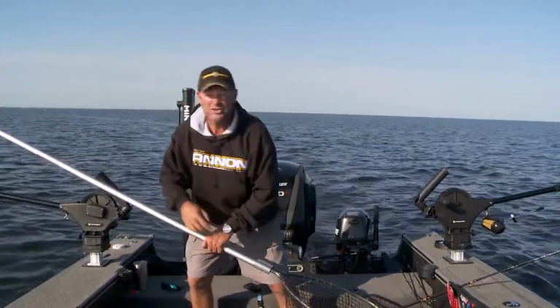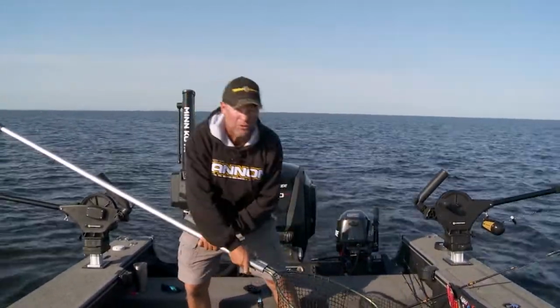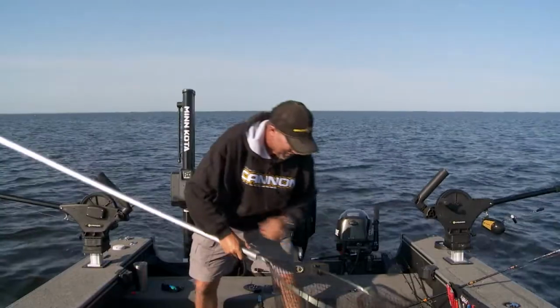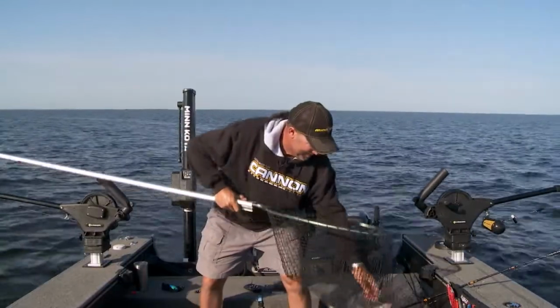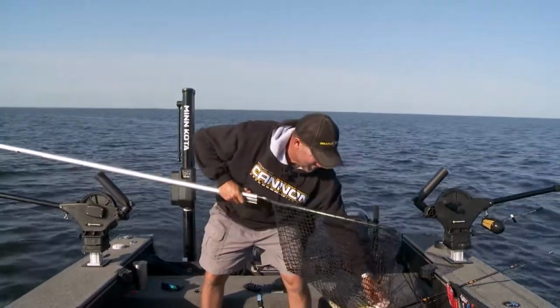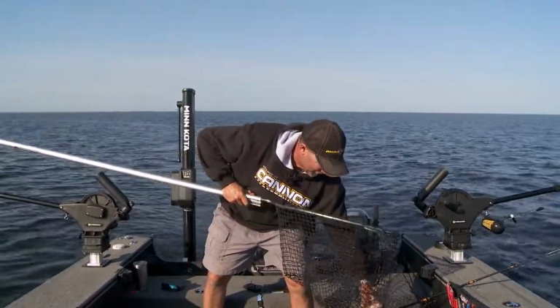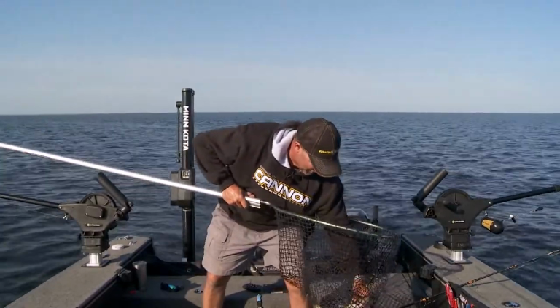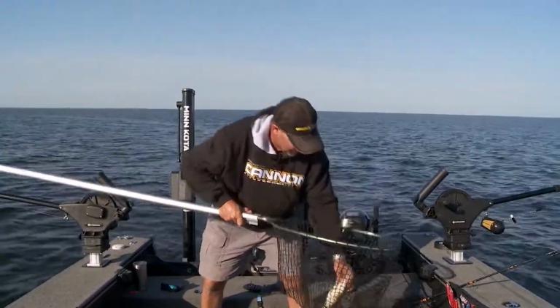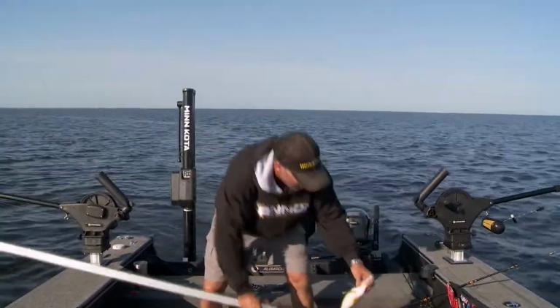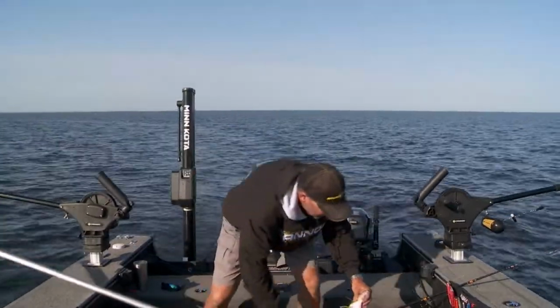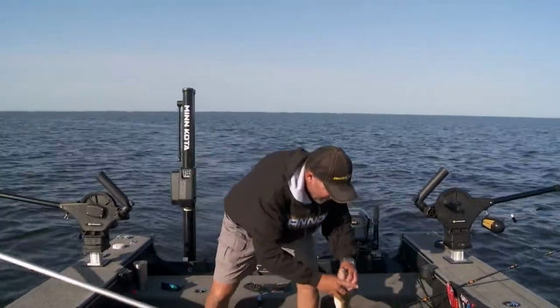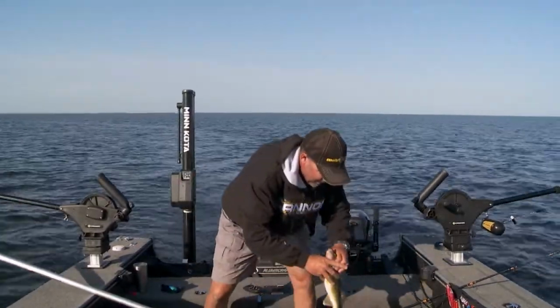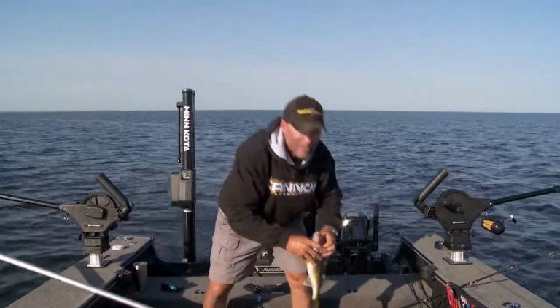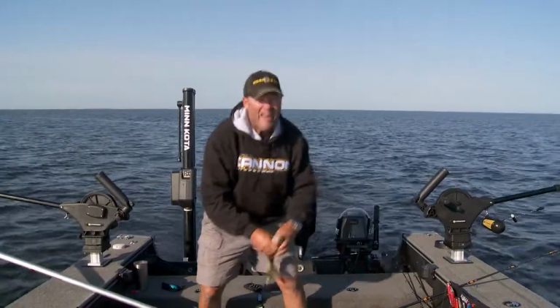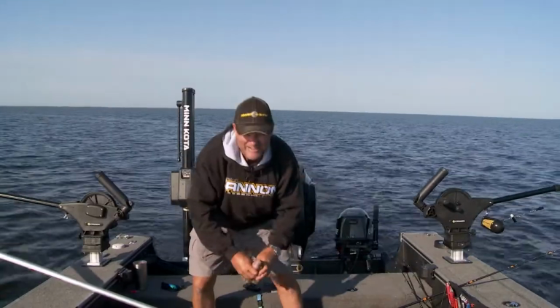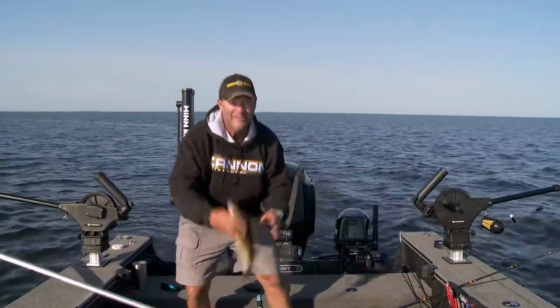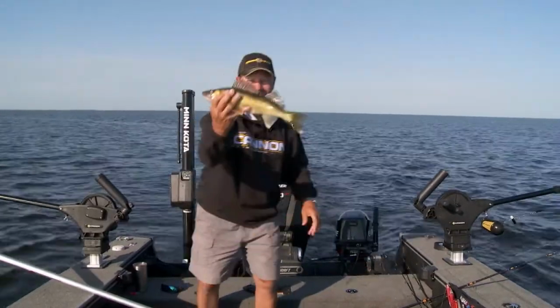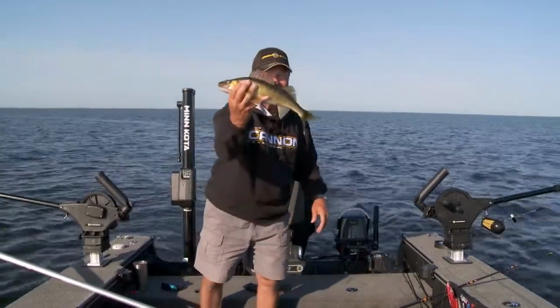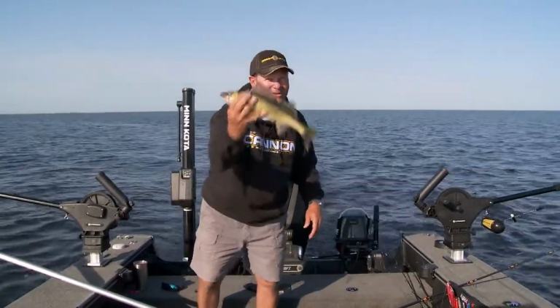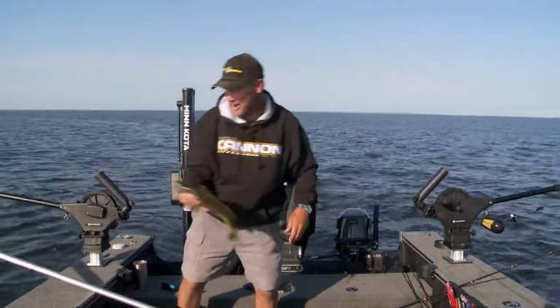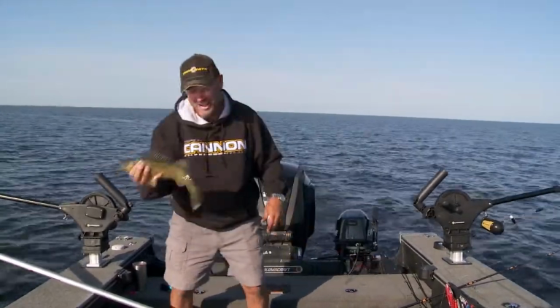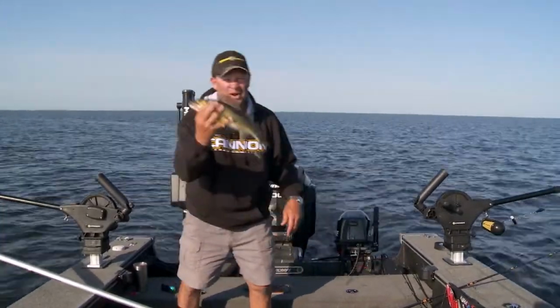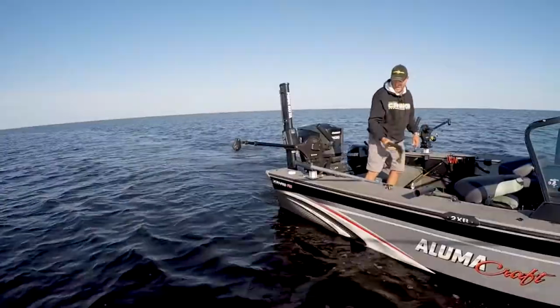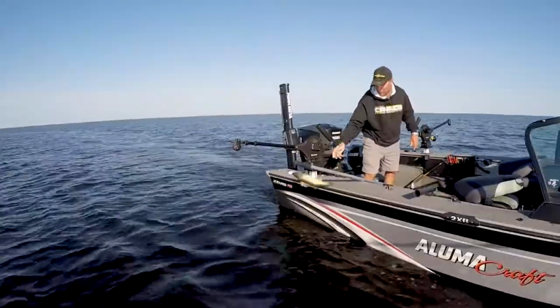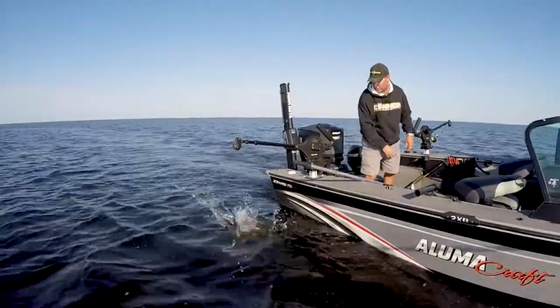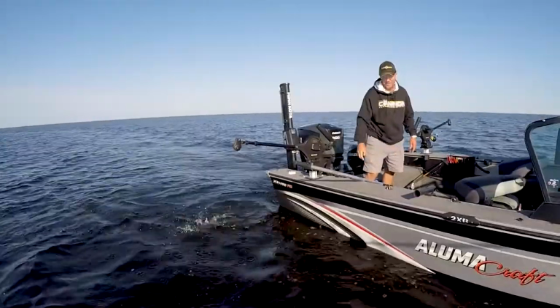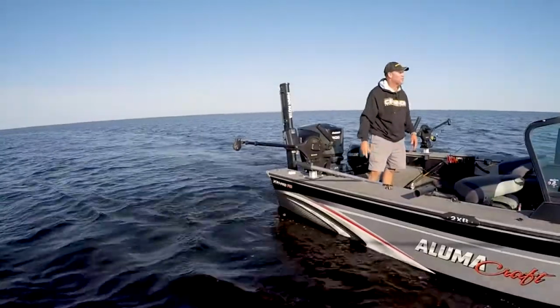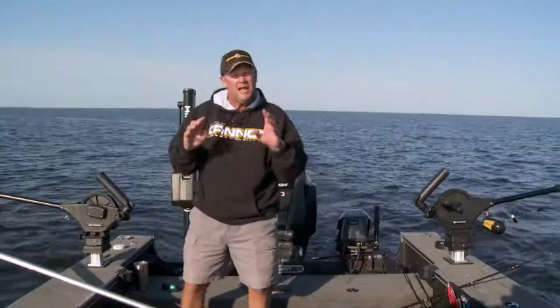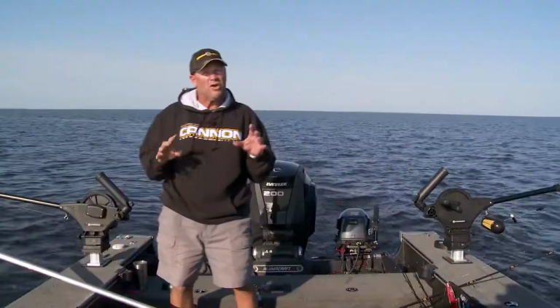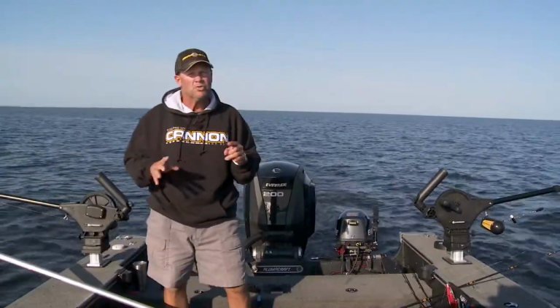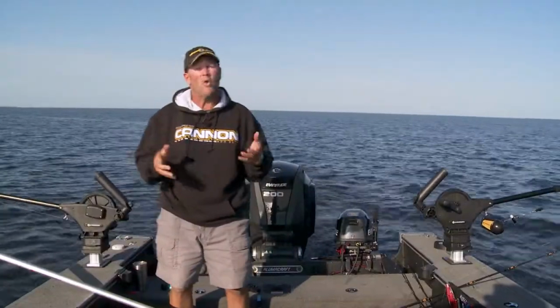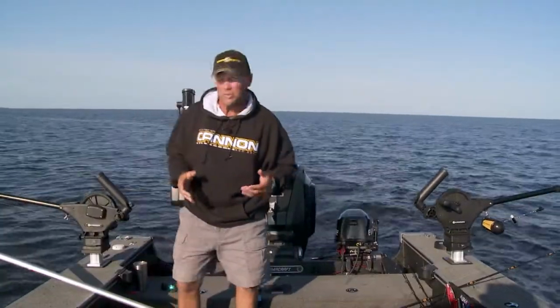Literally just put the riggers down. Let me show you this fish — nice 15, 16 inch walleye to start. That's exactly what we're after today. You know what, I'm gonna let that guy go because I think we're gonna get a ton of fish today, but let me tell you what I'm doing and why I'm doing it.